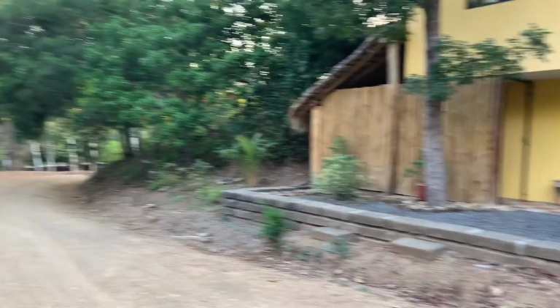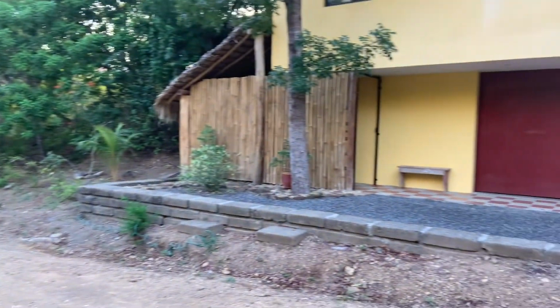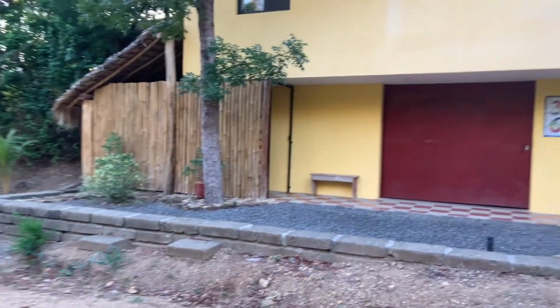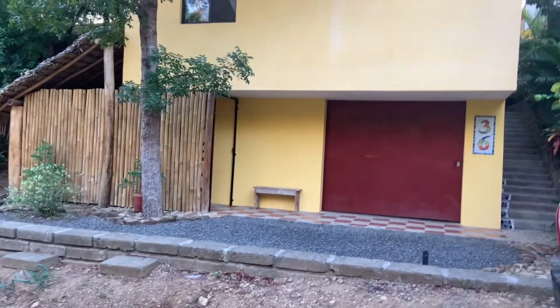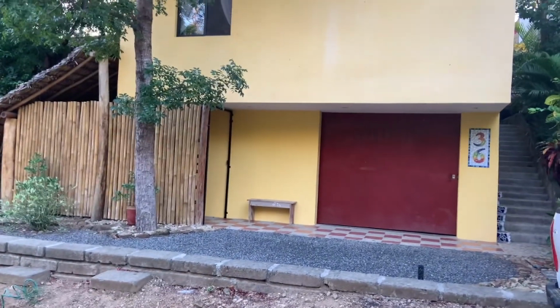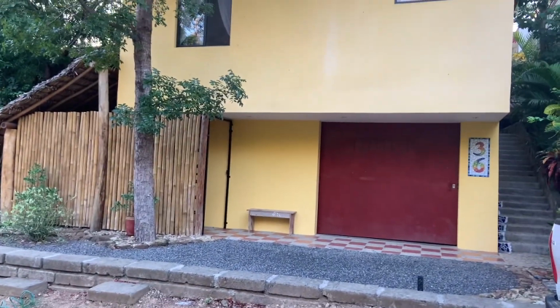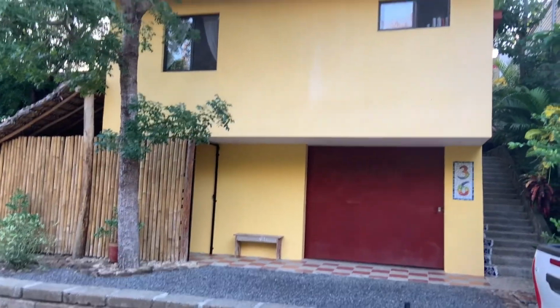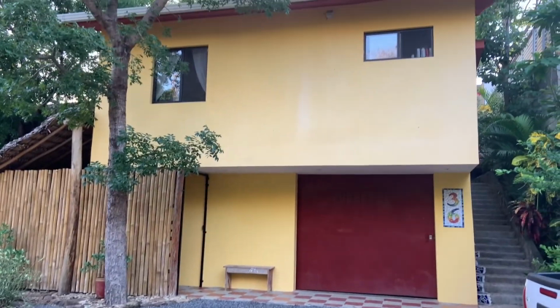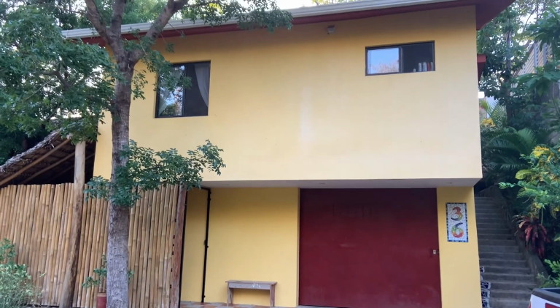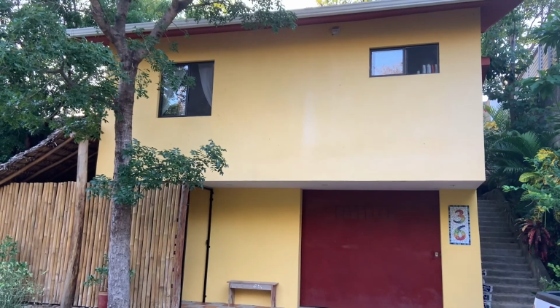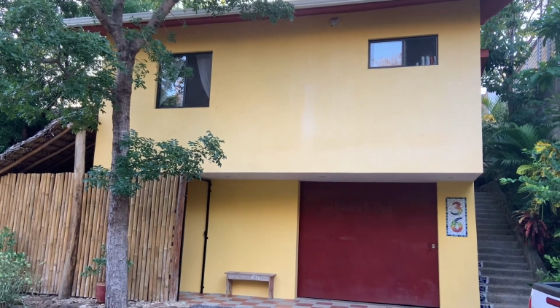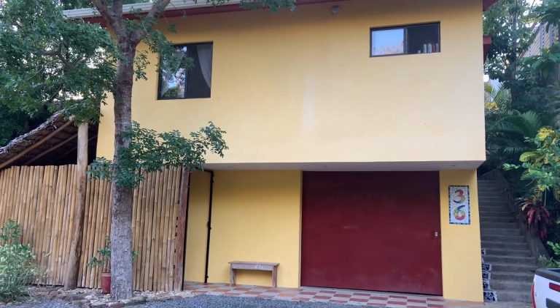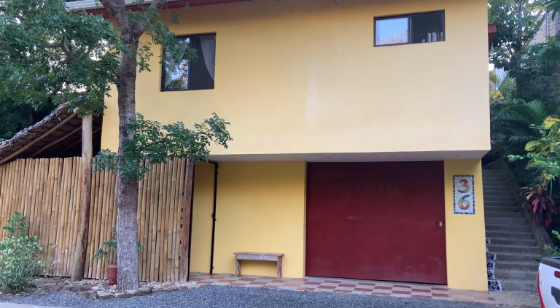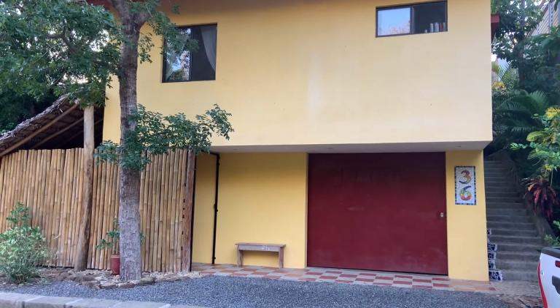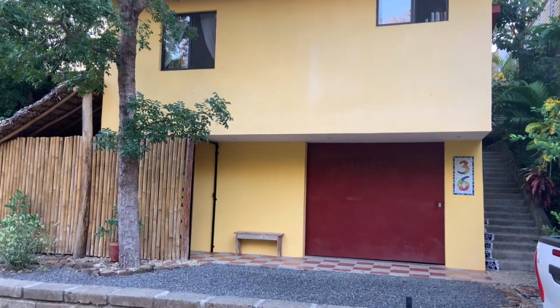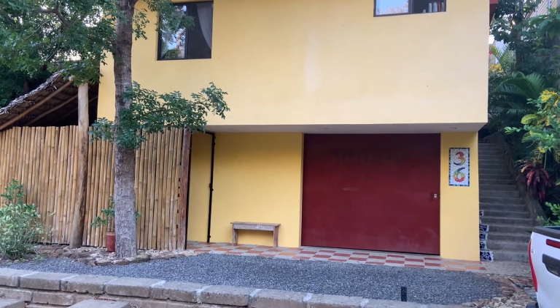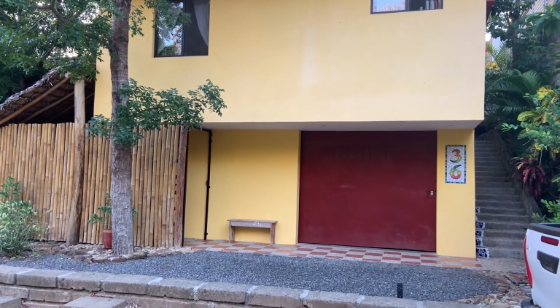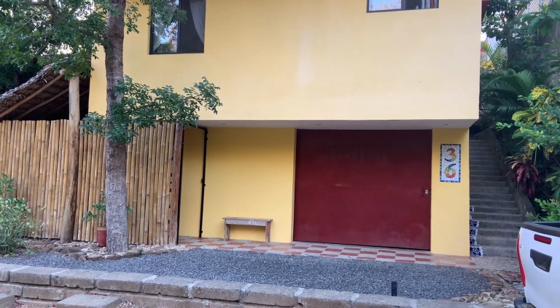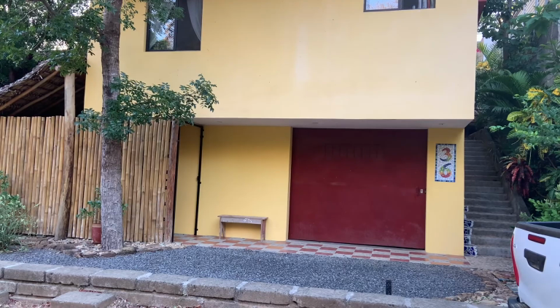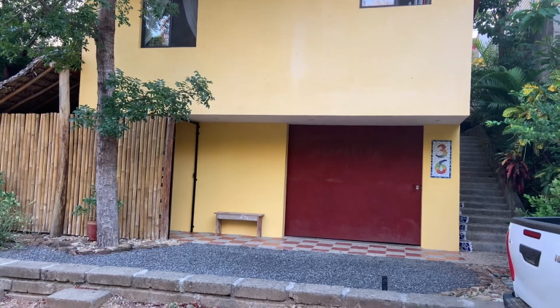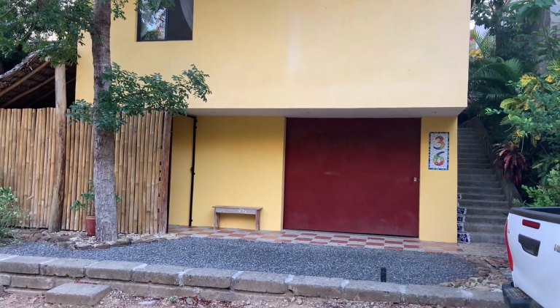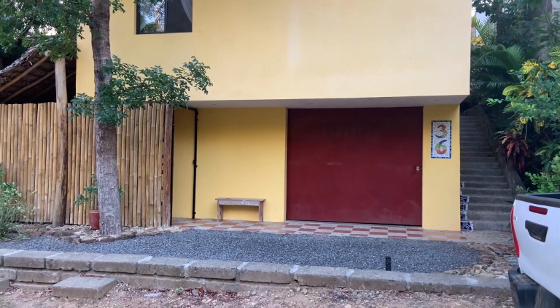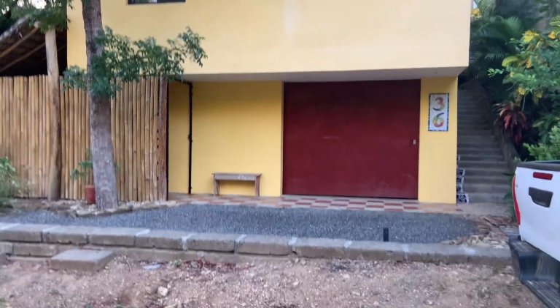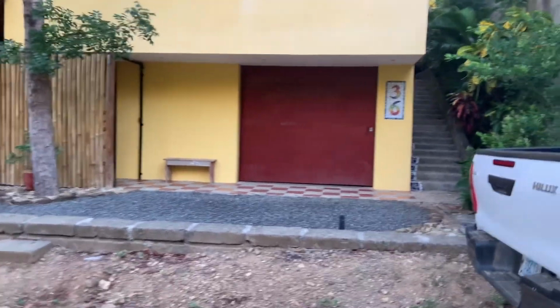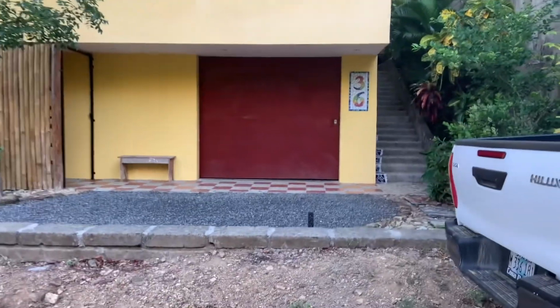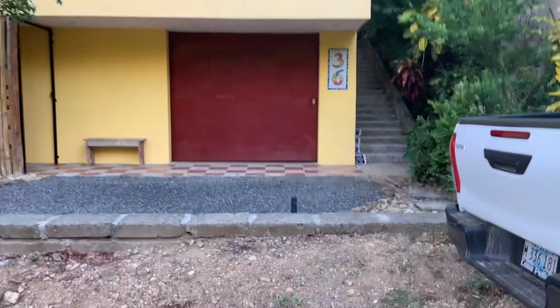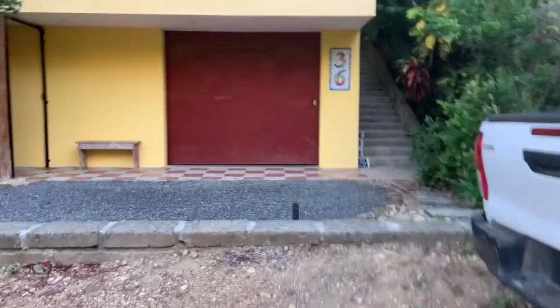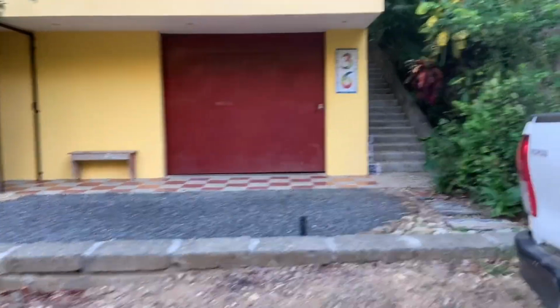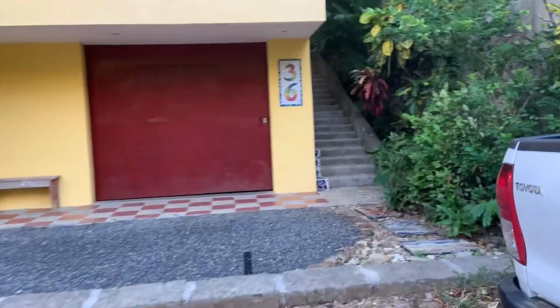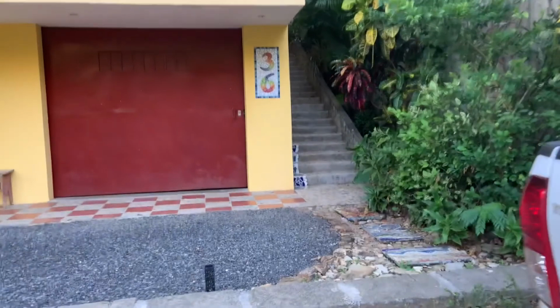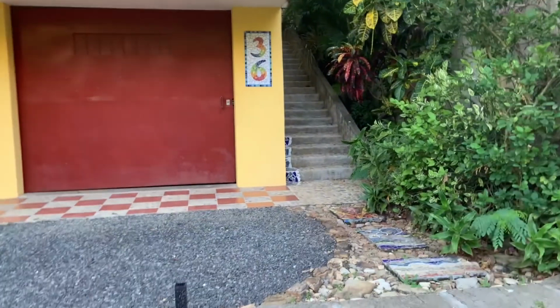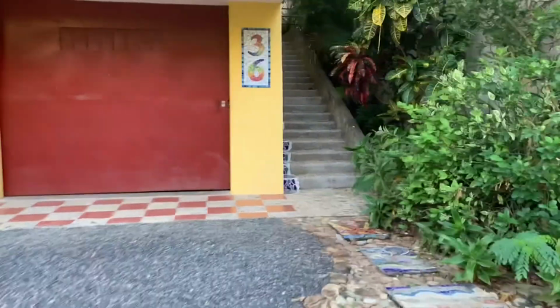This house here belongs to Debbie and Steve Brockman. I sold them the land around 2010 or 2011. They built their property over the years on their vacations.